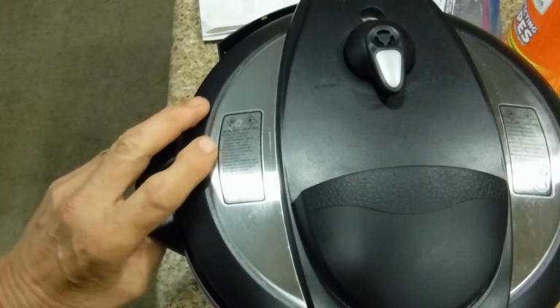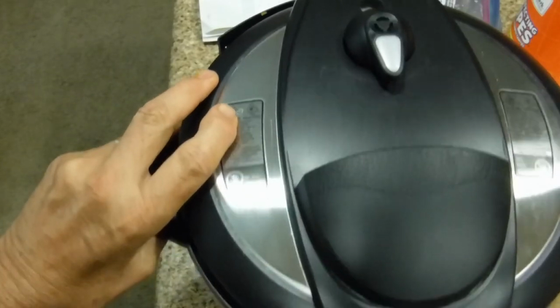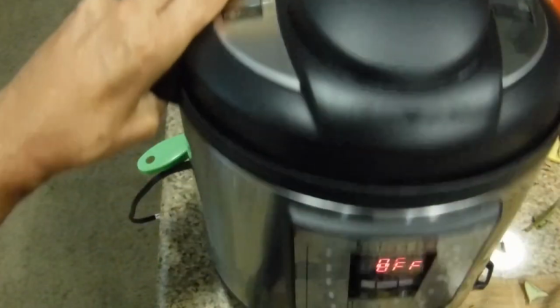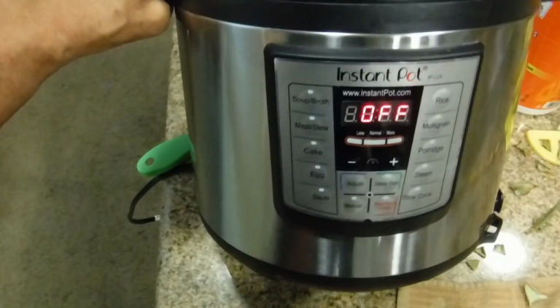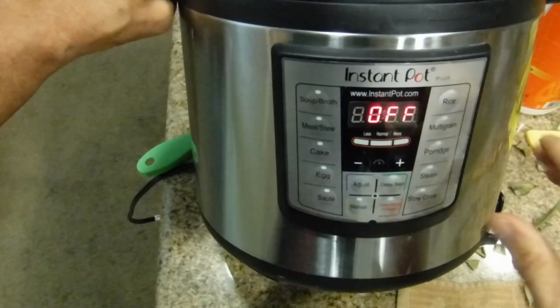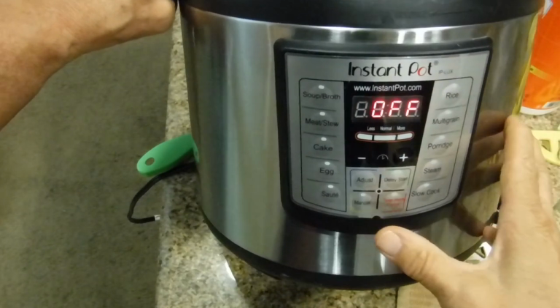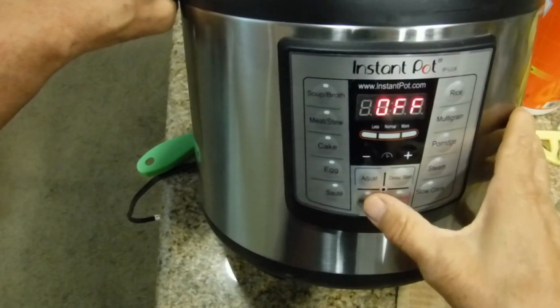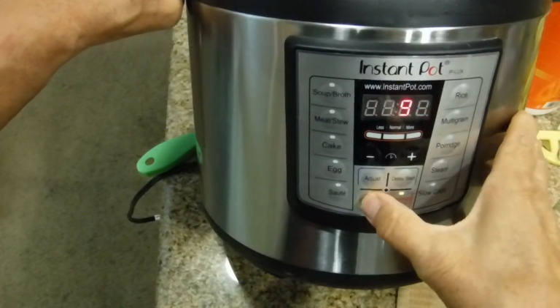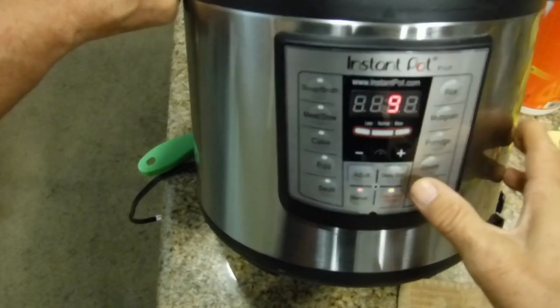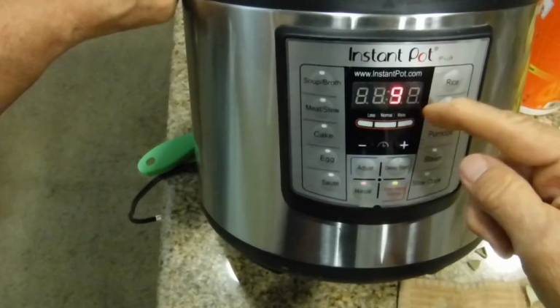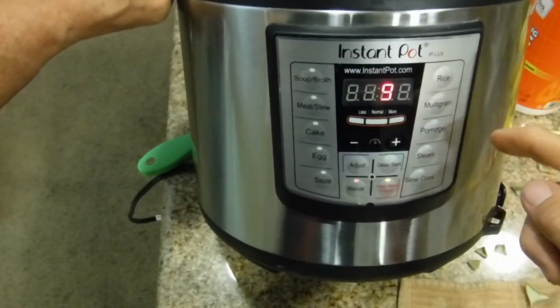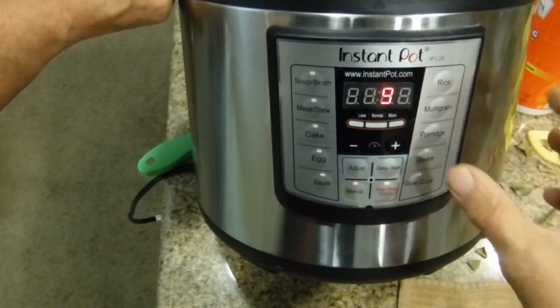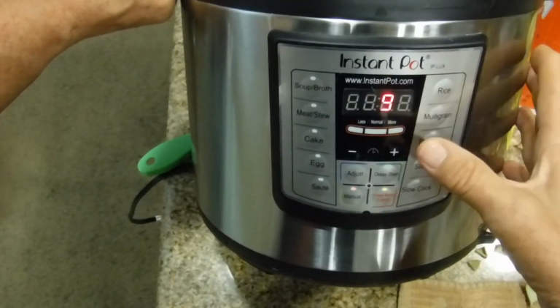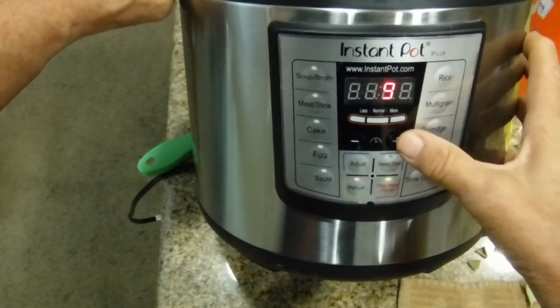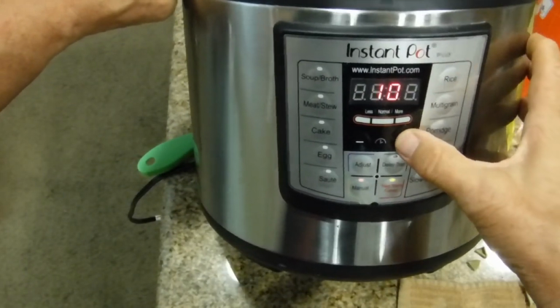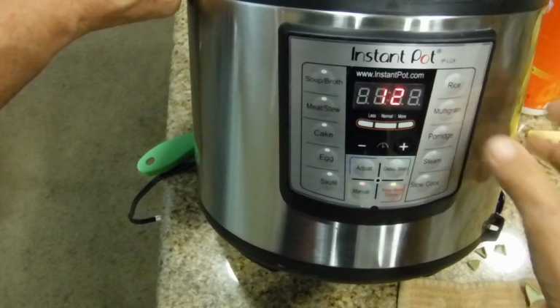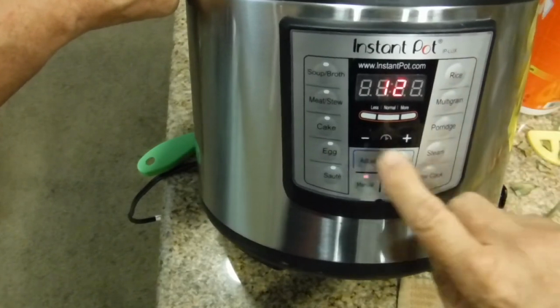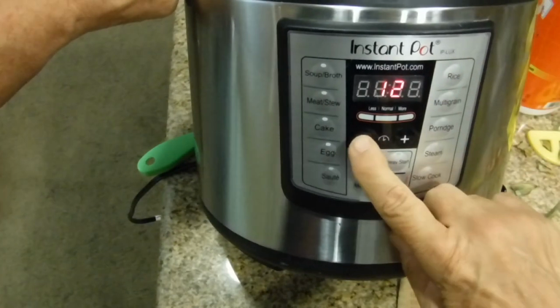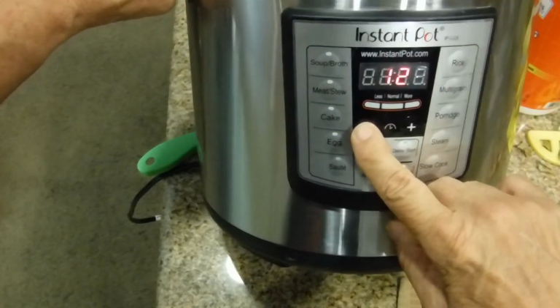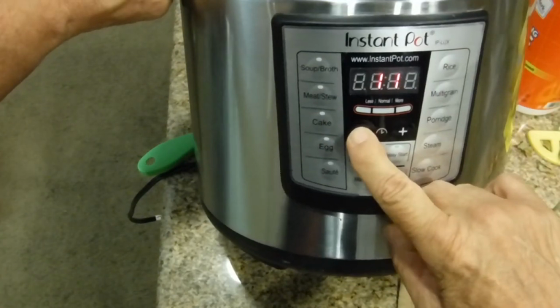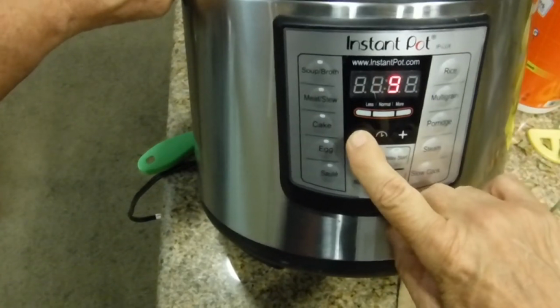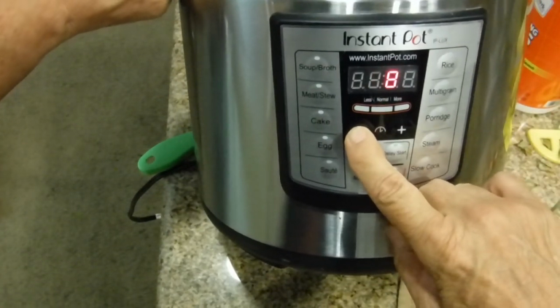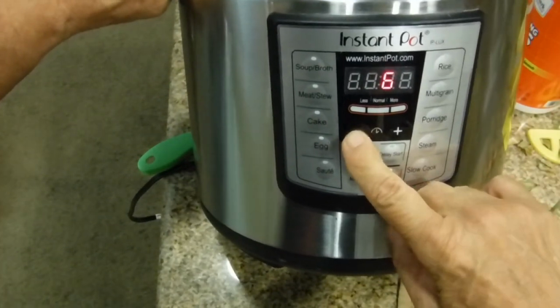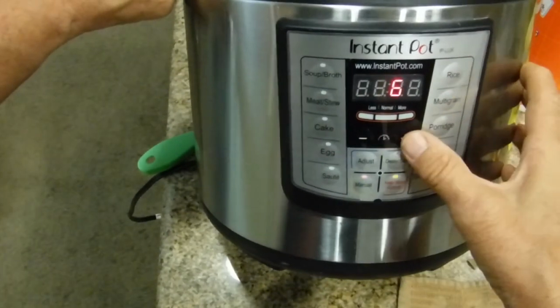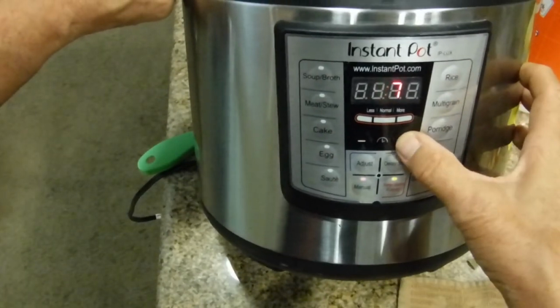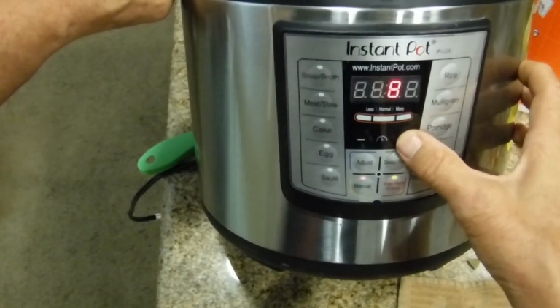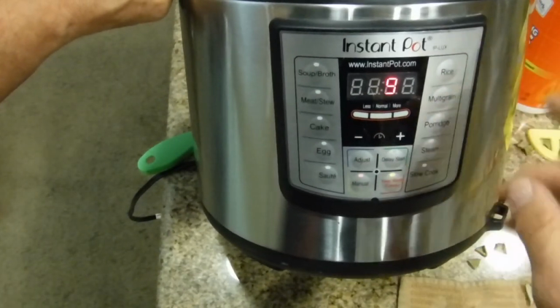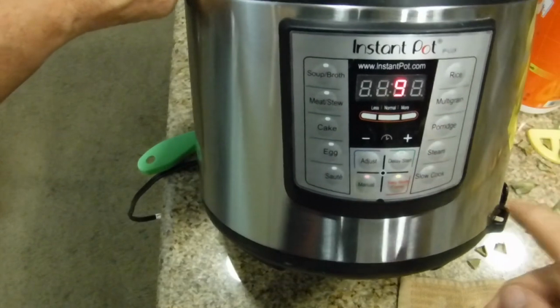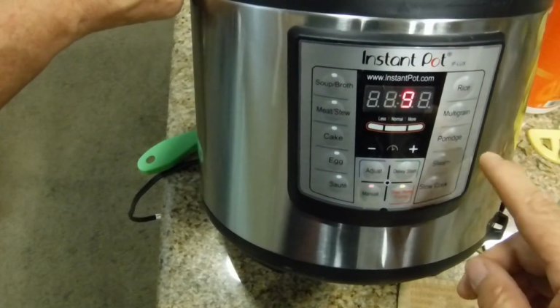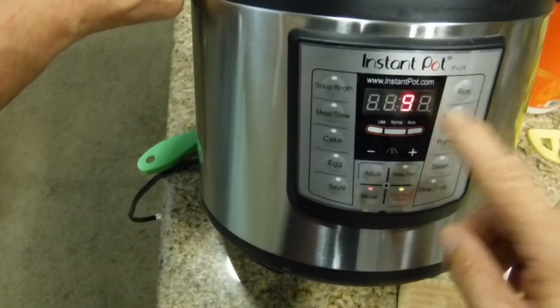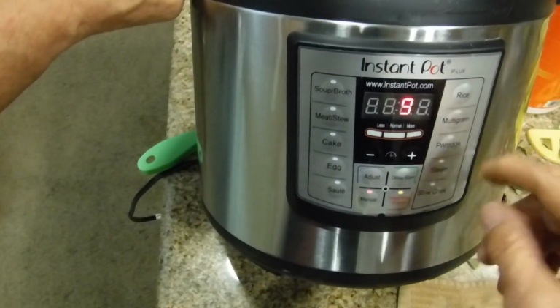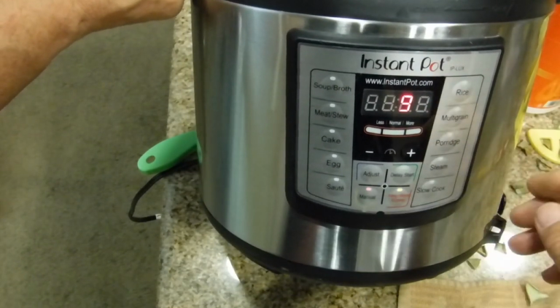I'm going to tilt this forward so you can see. You press Manual. It's already at nine minutes, but let's pretend it wasn't — if it were at 12, you just use the minus or plus arrows to get to the number you want. We're only doing nine minutes.